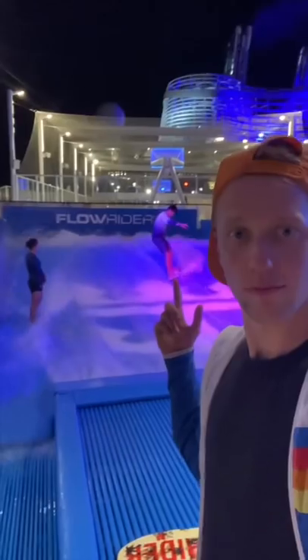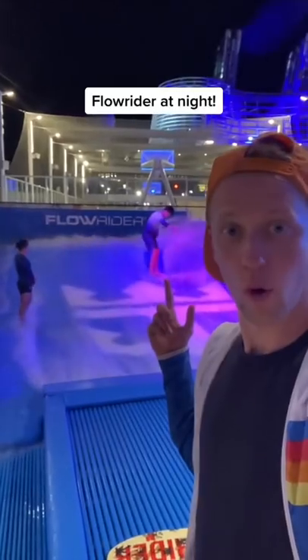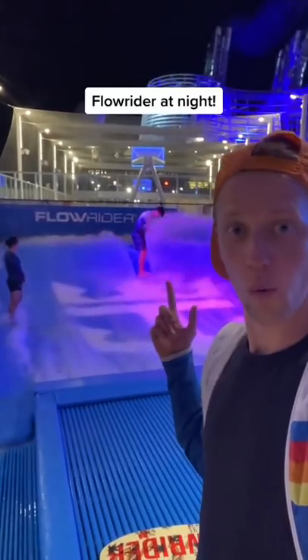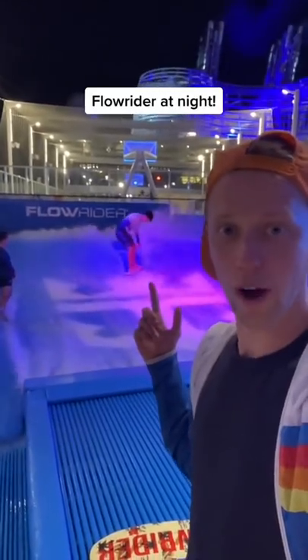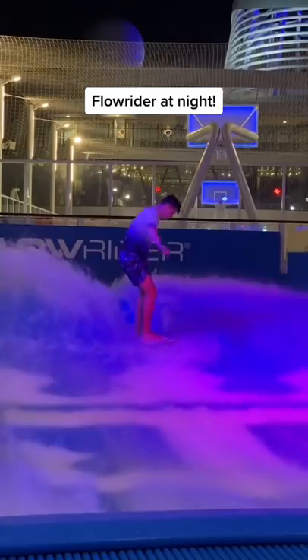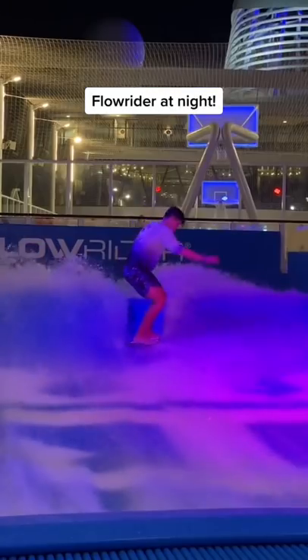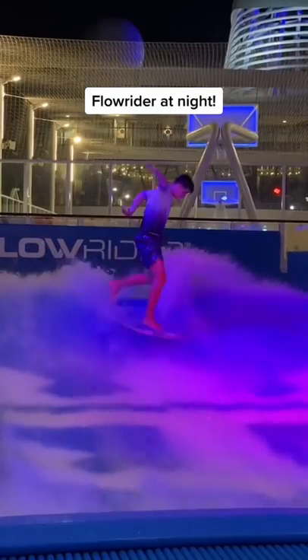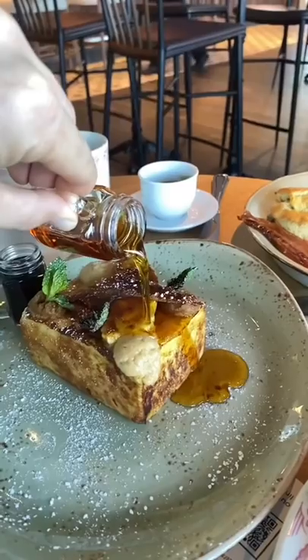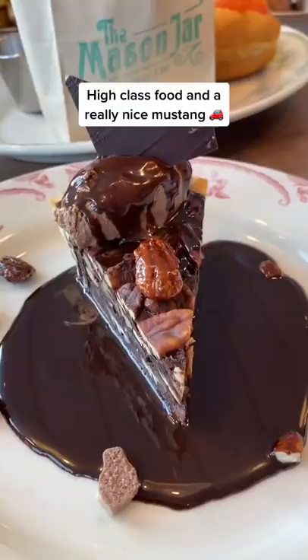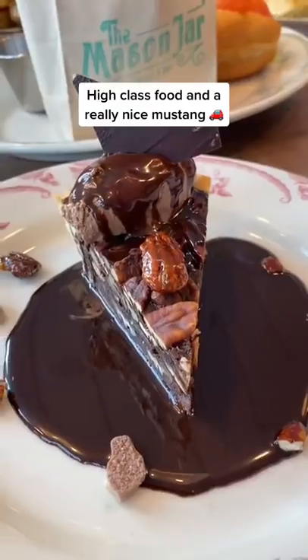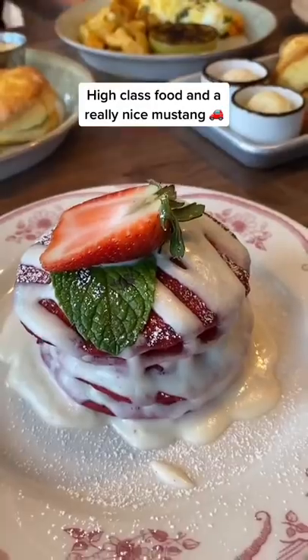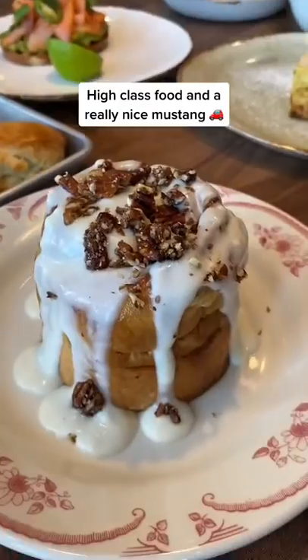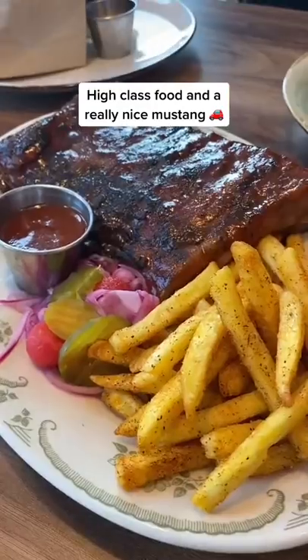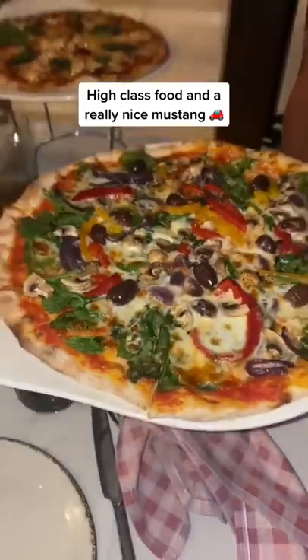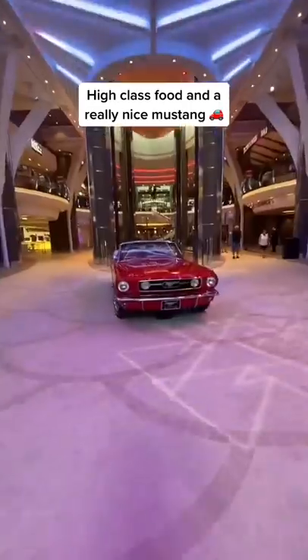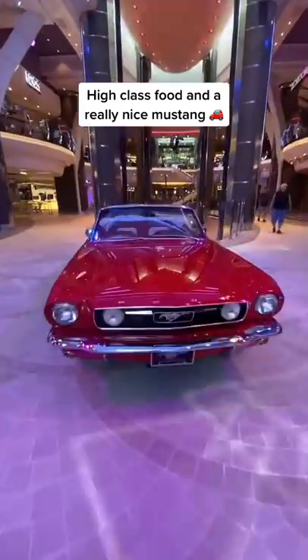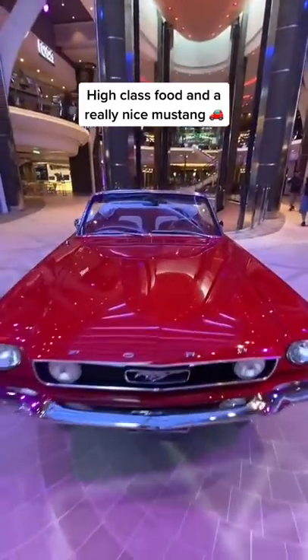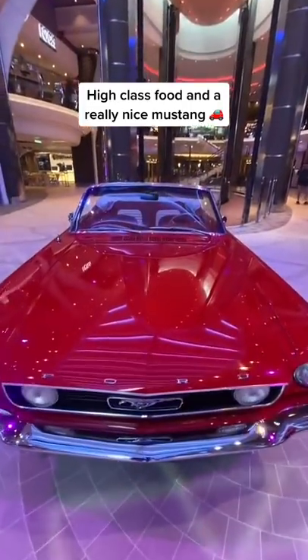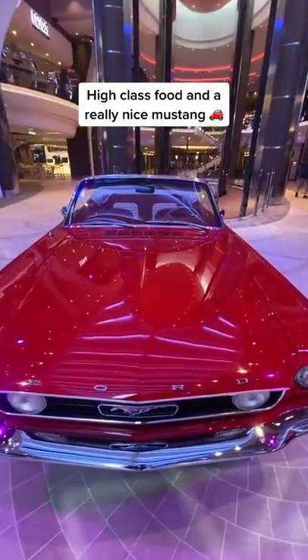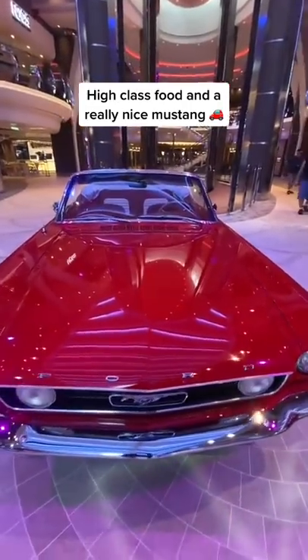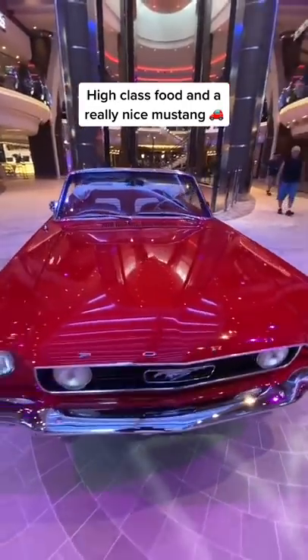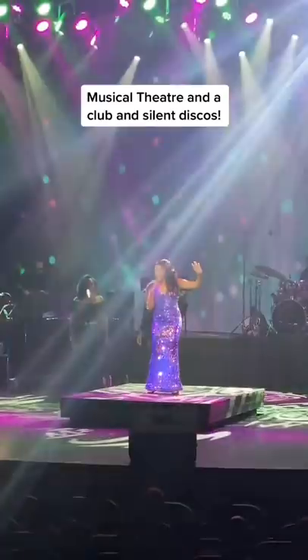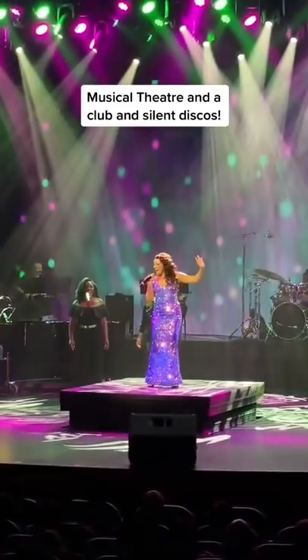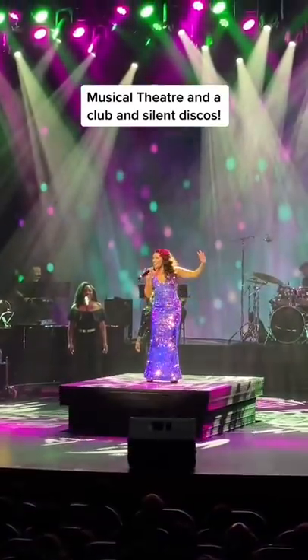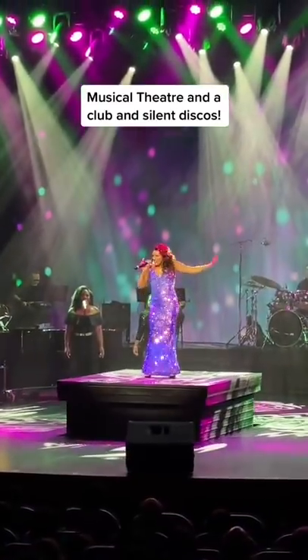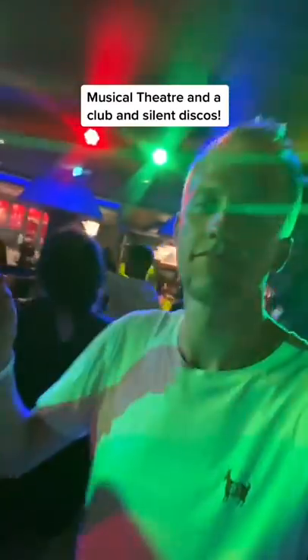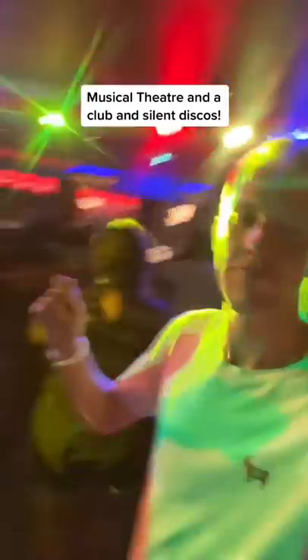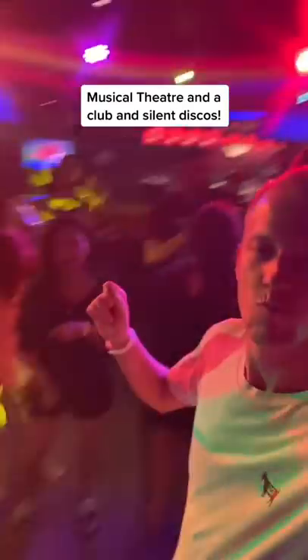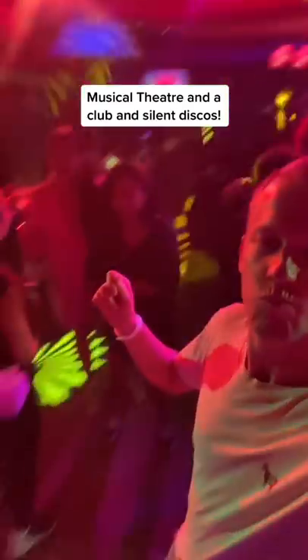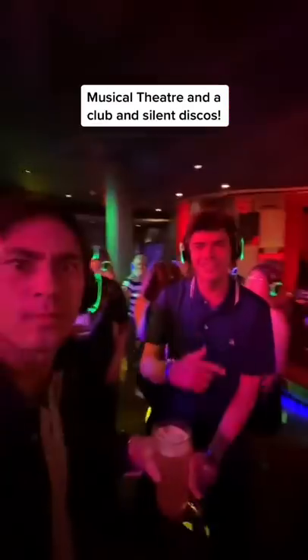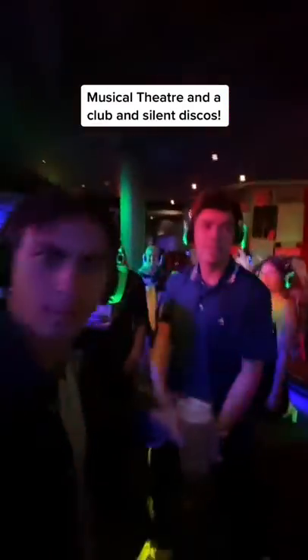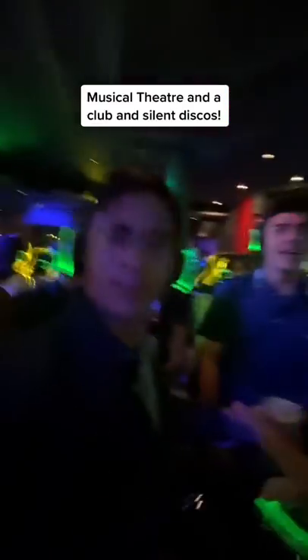Next up, you can ride the Flowrider at night. There's a lot of high-class restaurants on board, and a beautiful vintage Mustang that sits in the walkway. There's incredible musical theatre, a club, and even a silent disco.